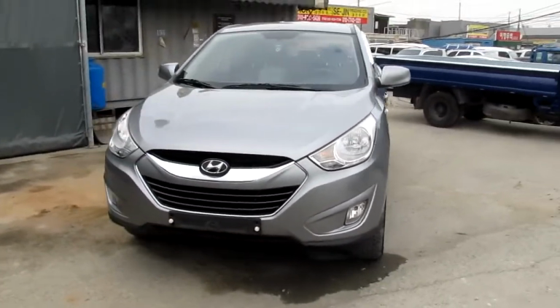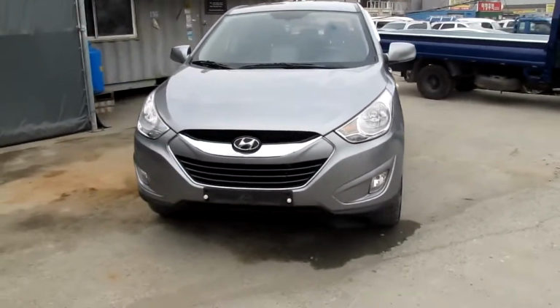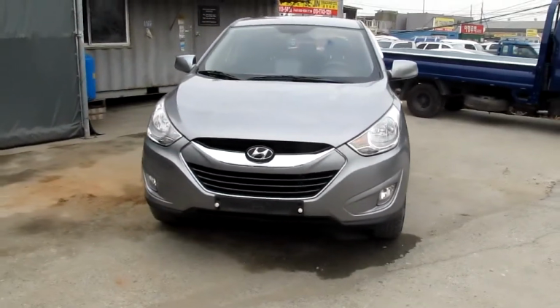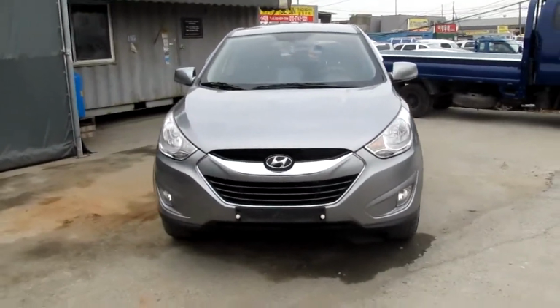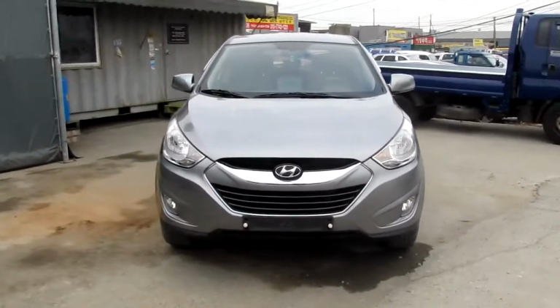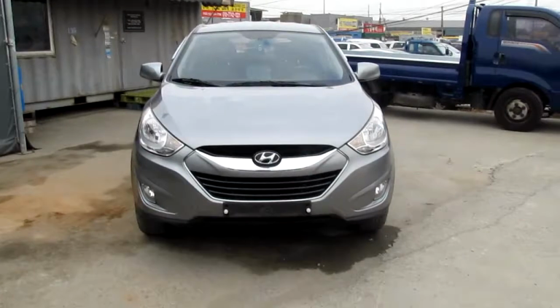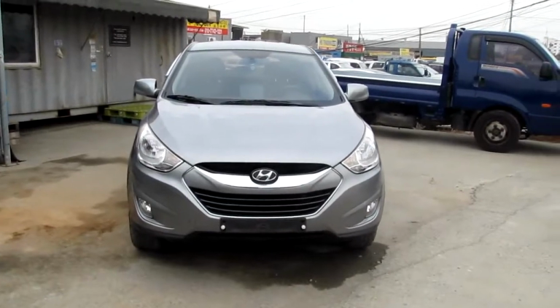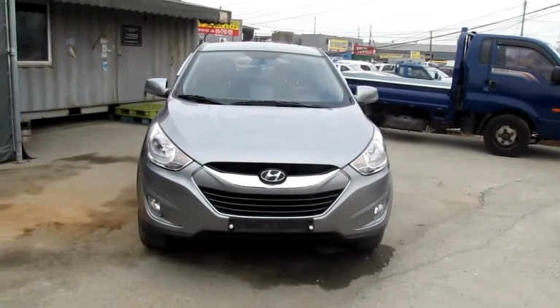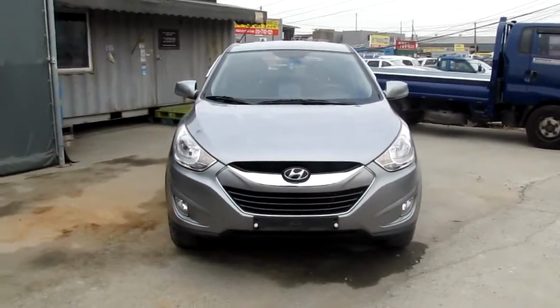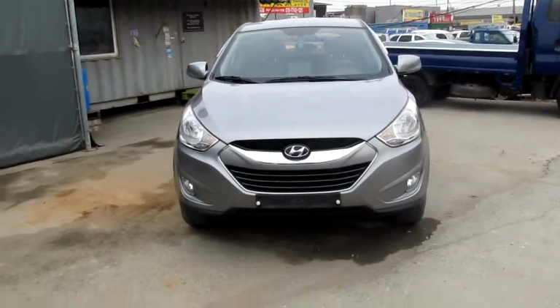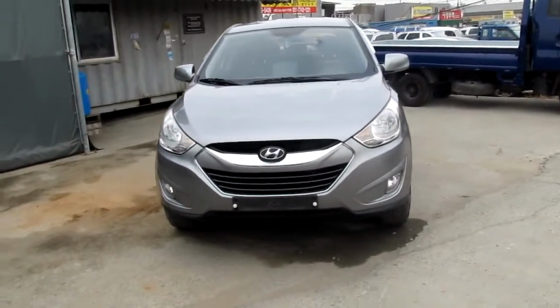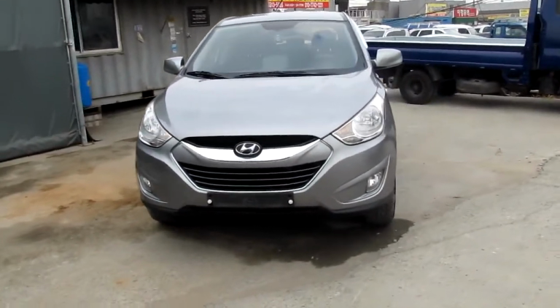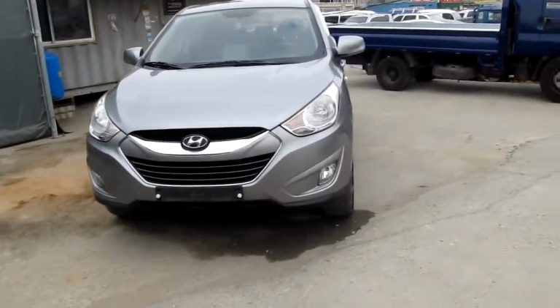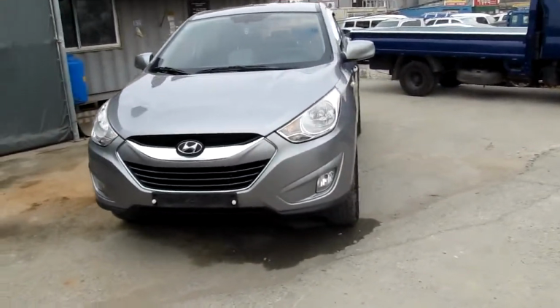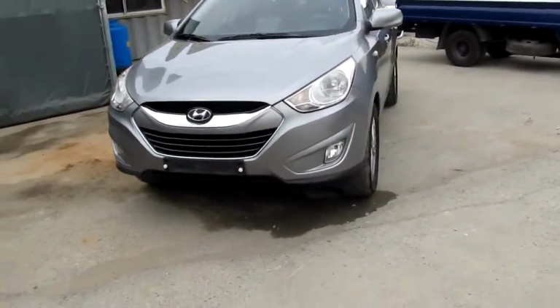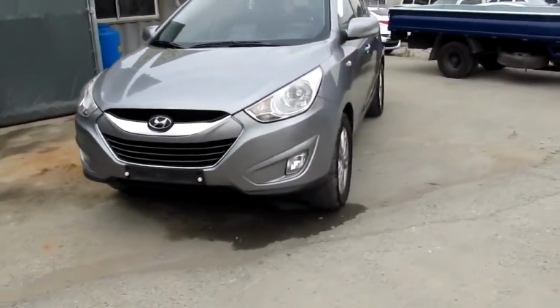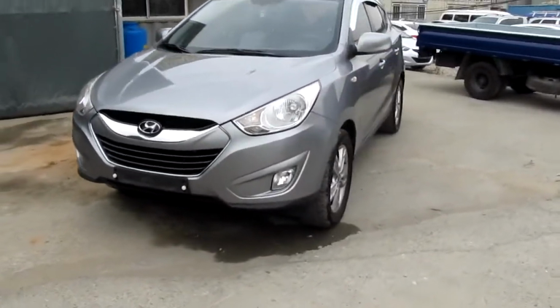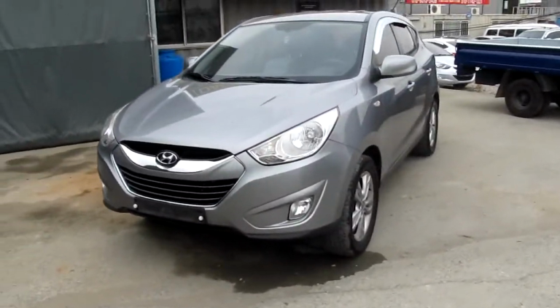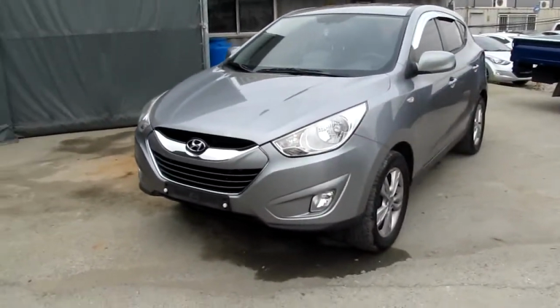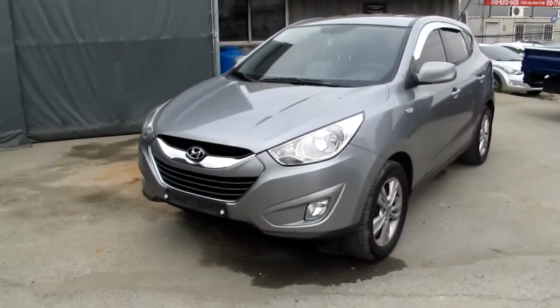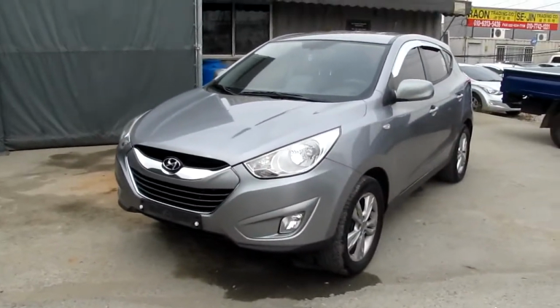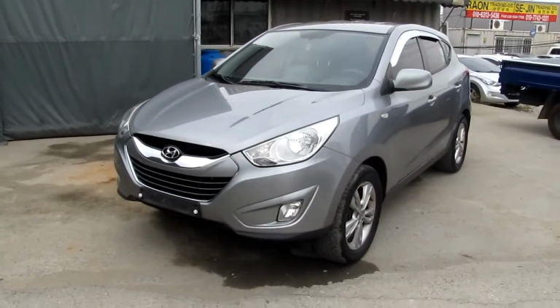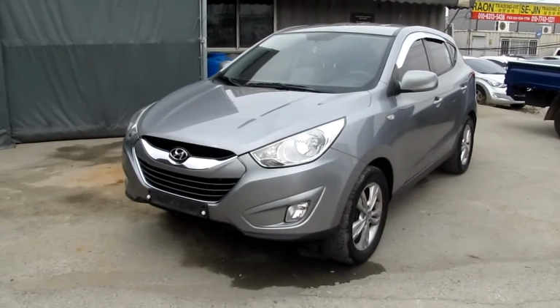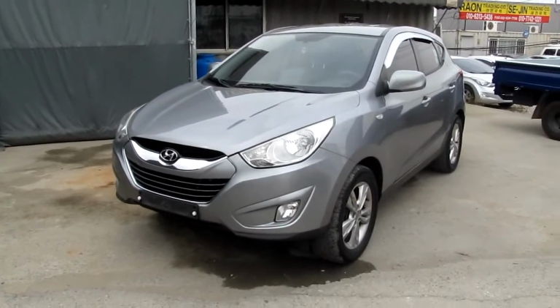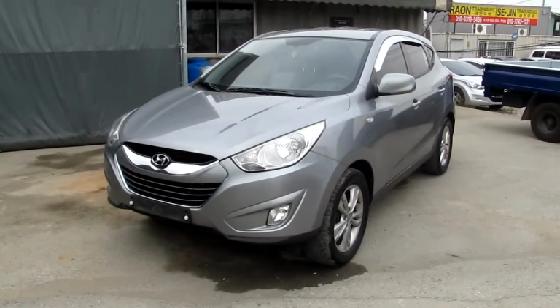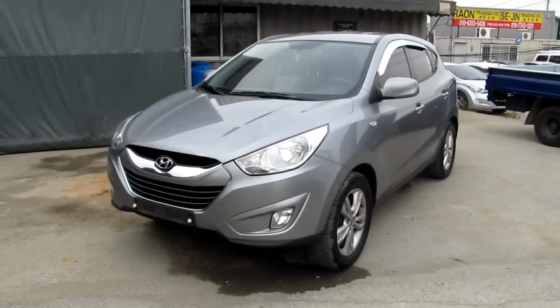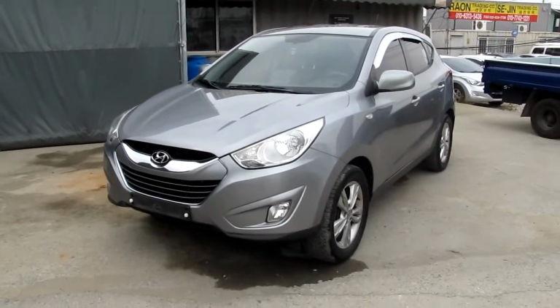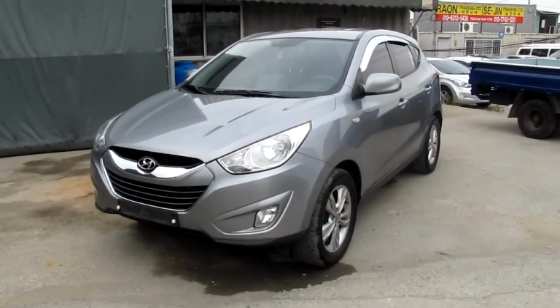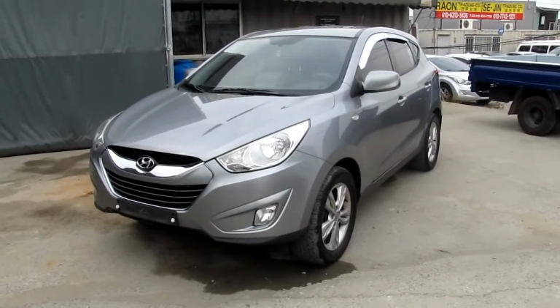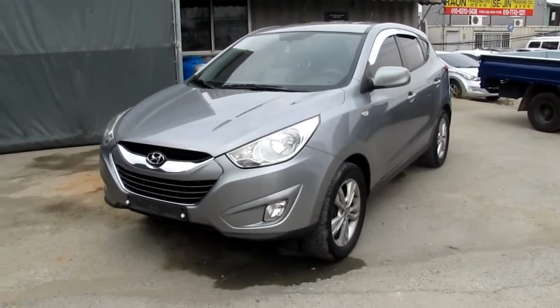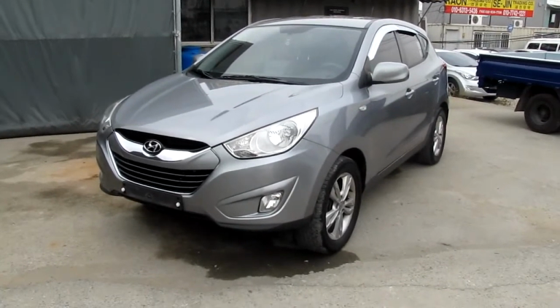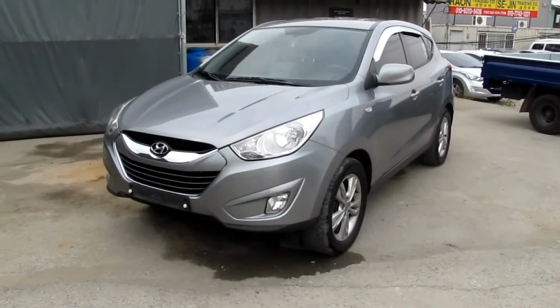This is the 2010 Tucson IX, the four-wheel drive. If you want to buy this Tucson IX, please contact me. Thank you.